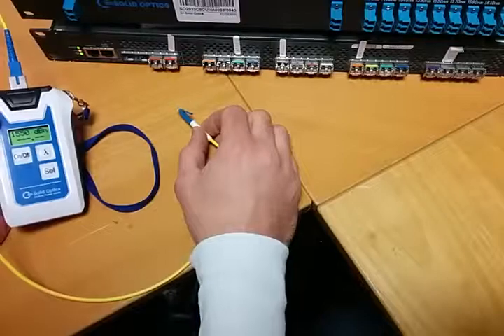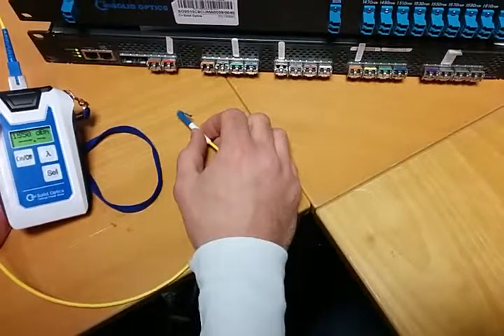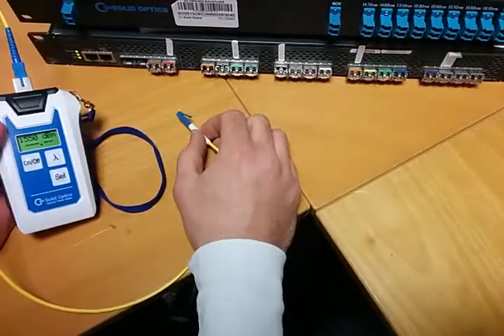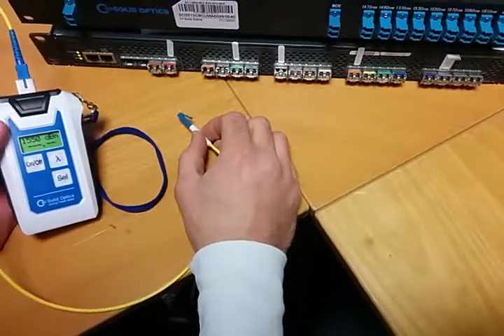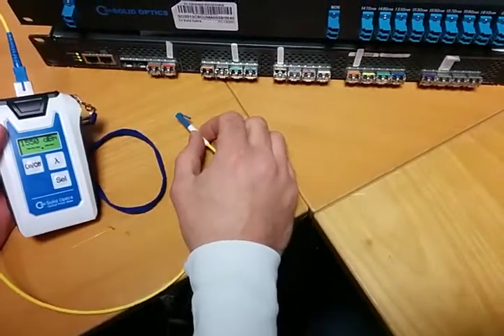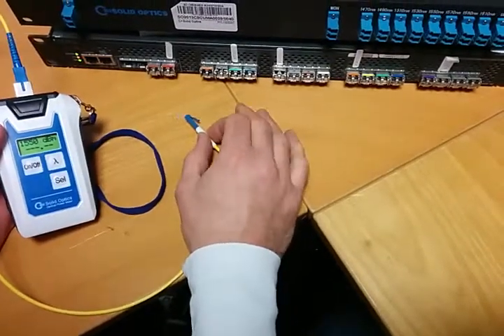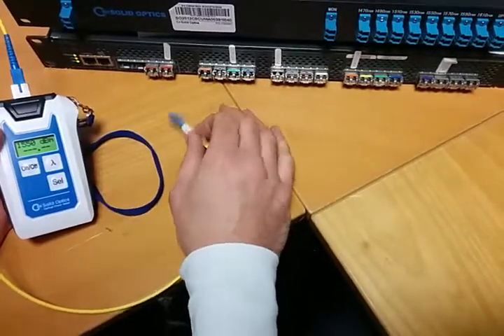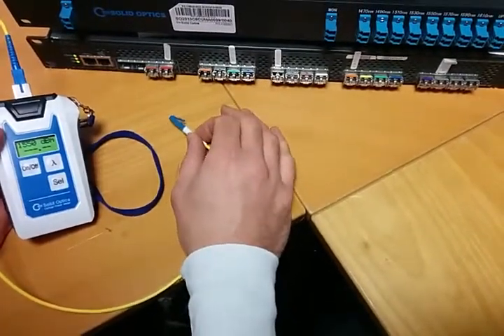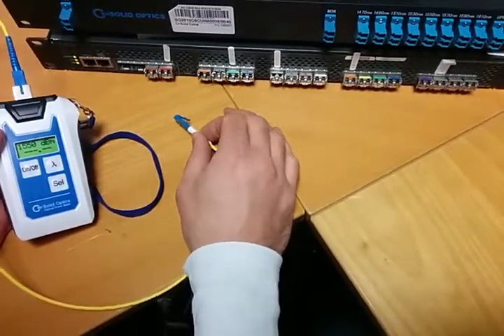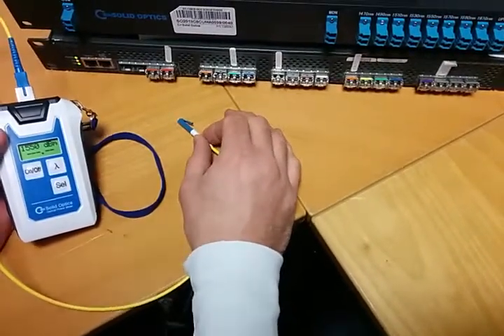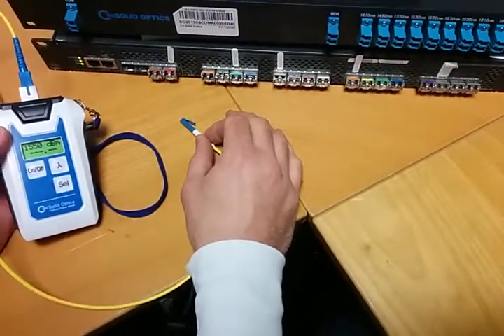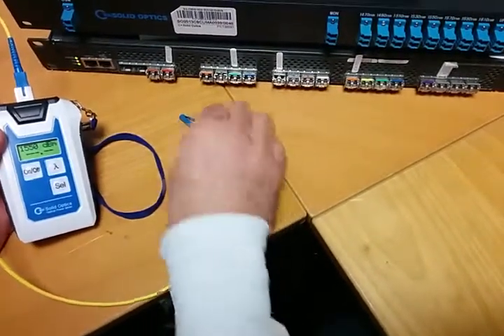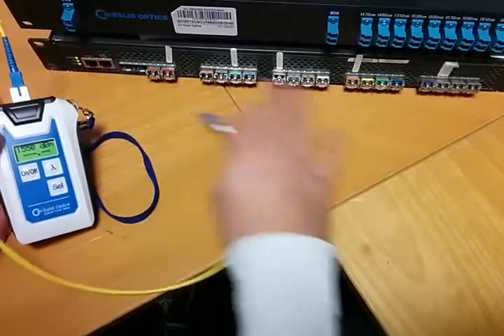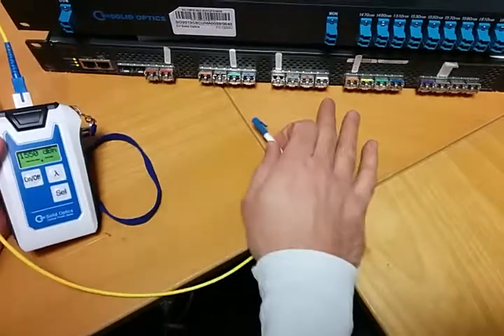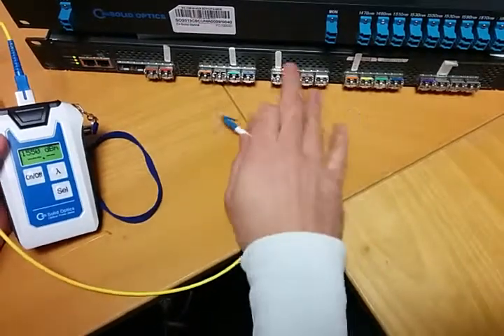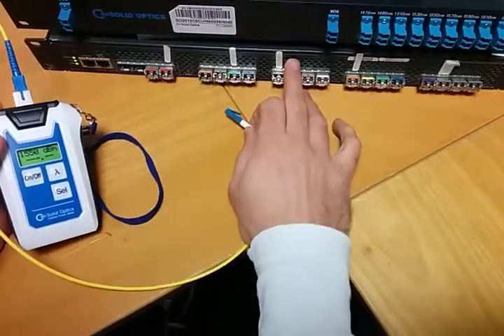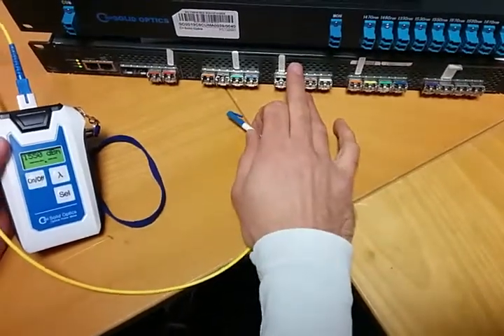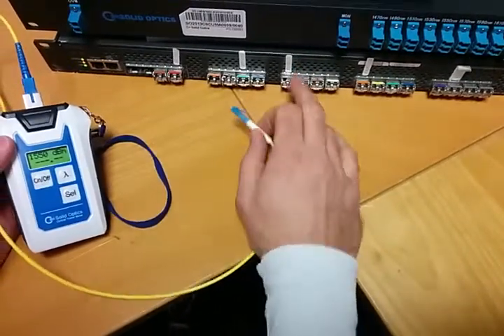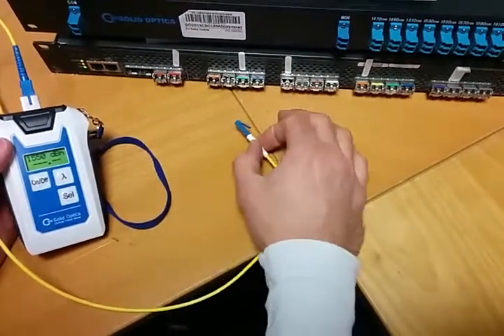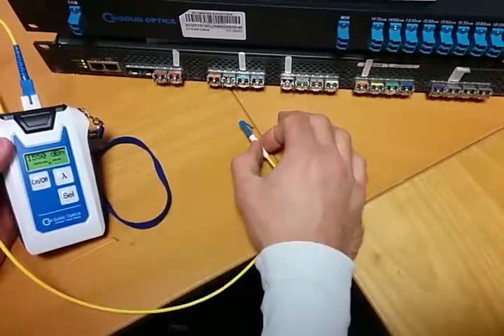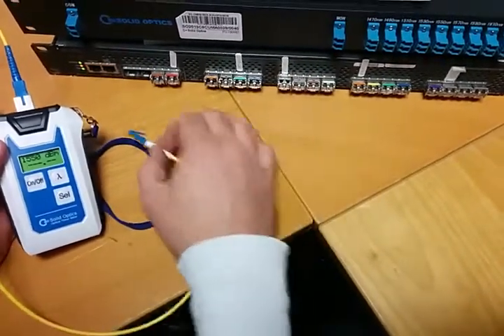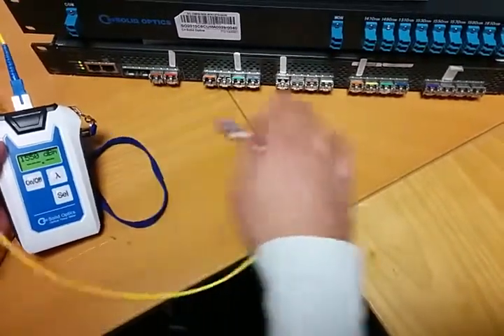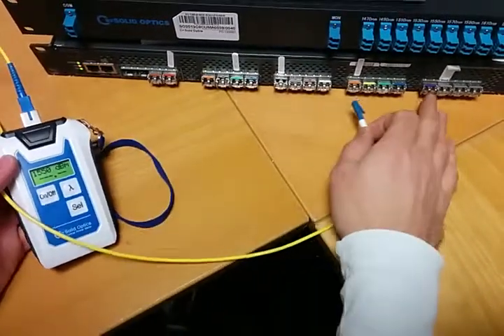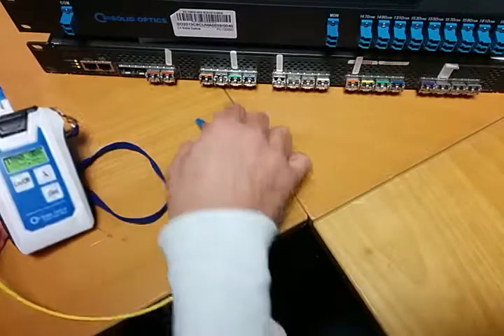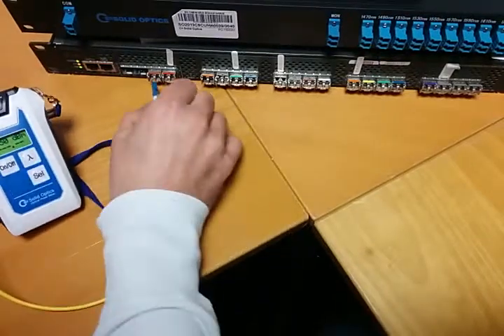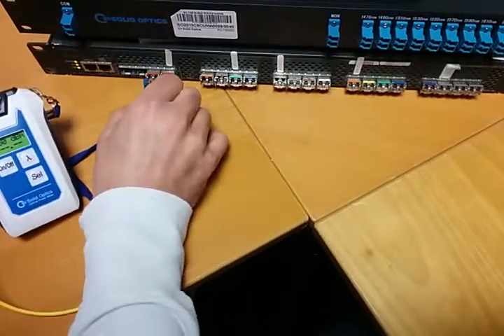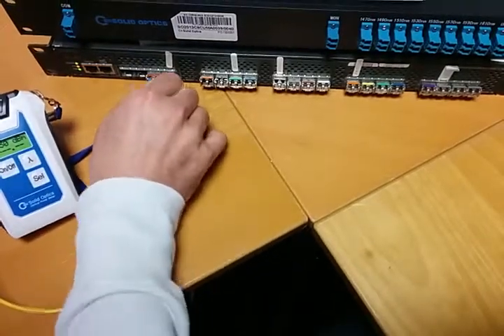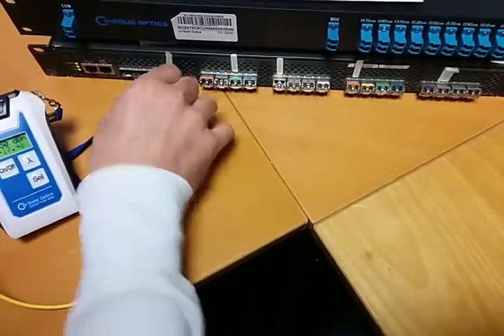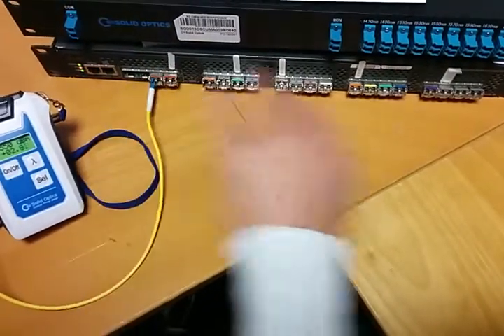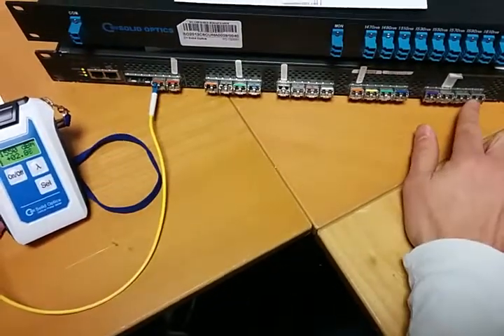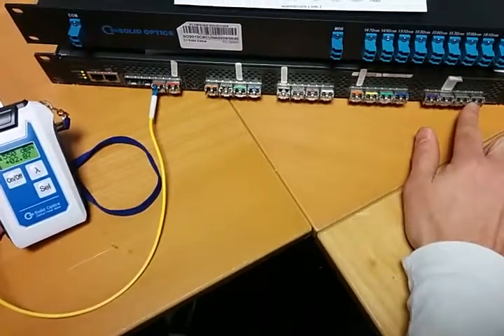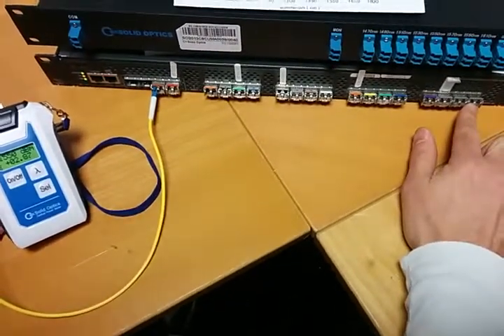We're here in the SolidOptics test center. This is our switch where we test our CWDM MUXes. I've got all 18 colors here, this is the 1610 up to the 1270.